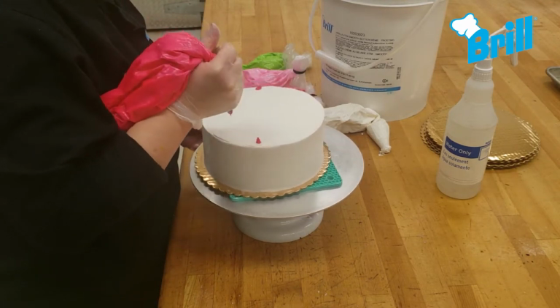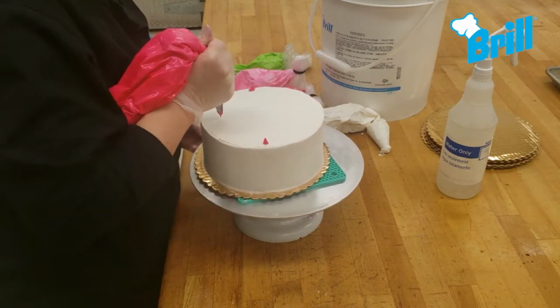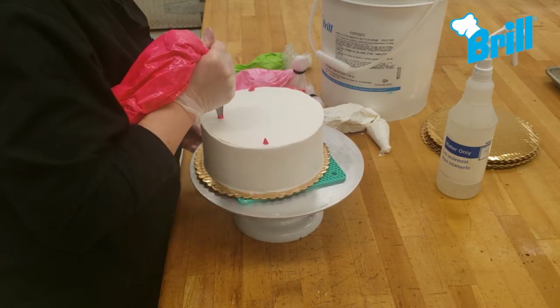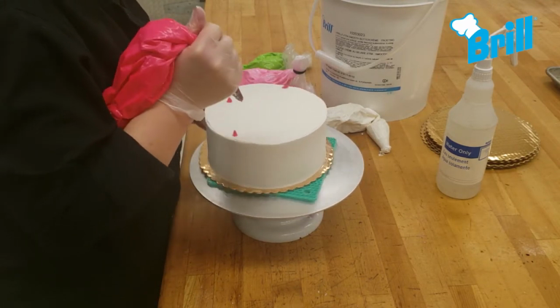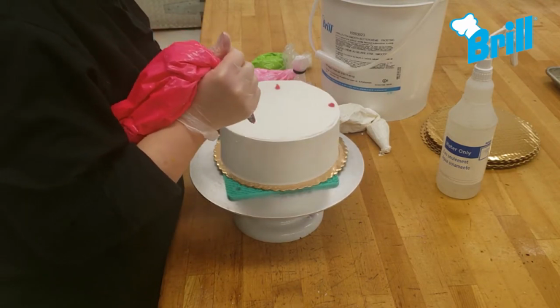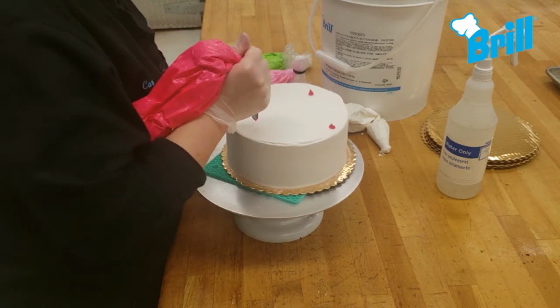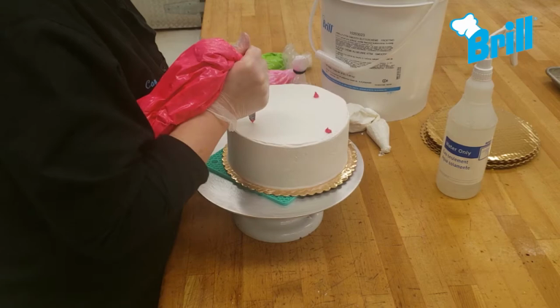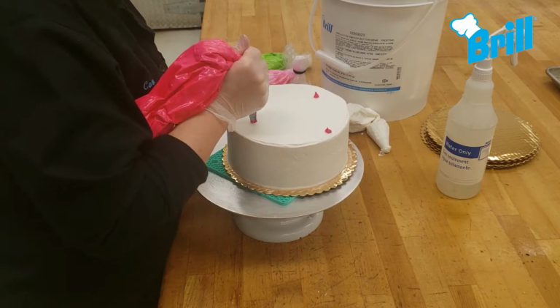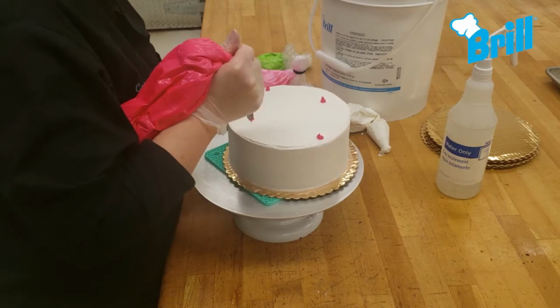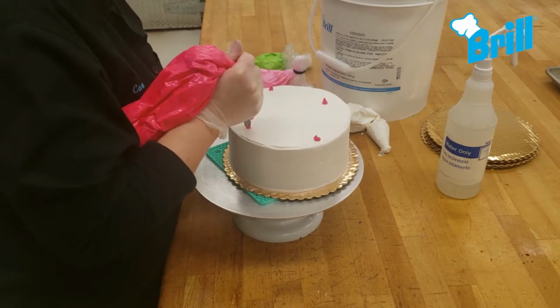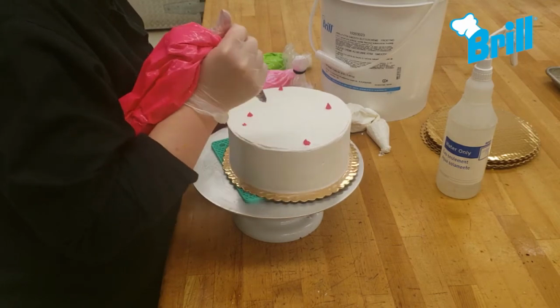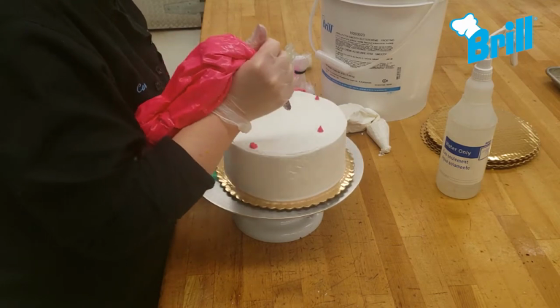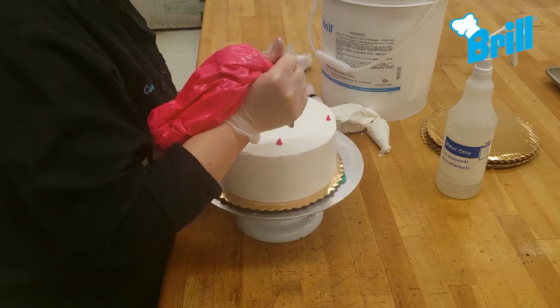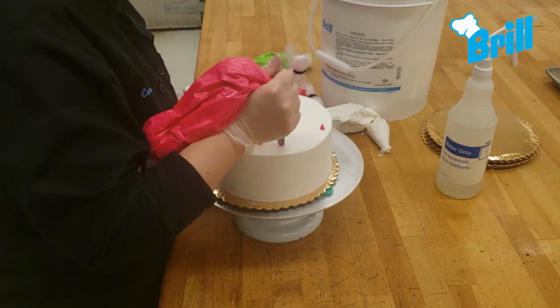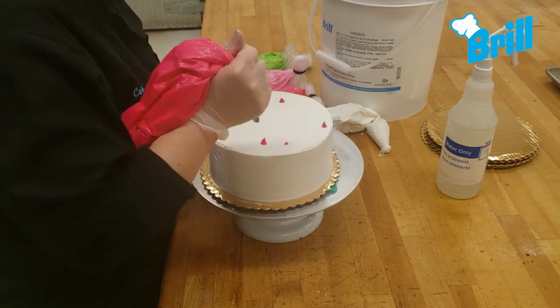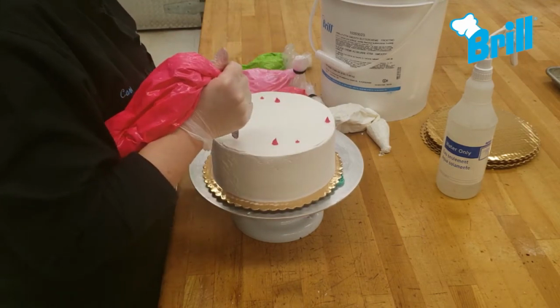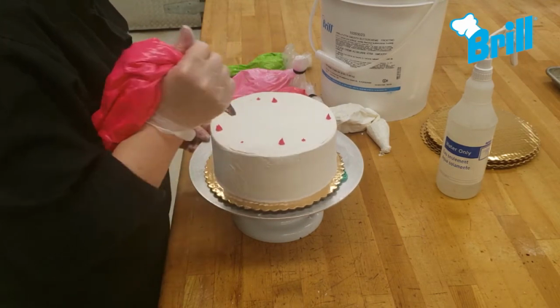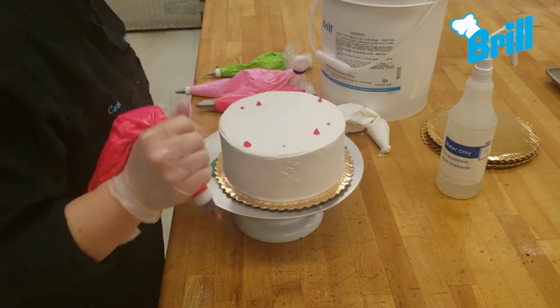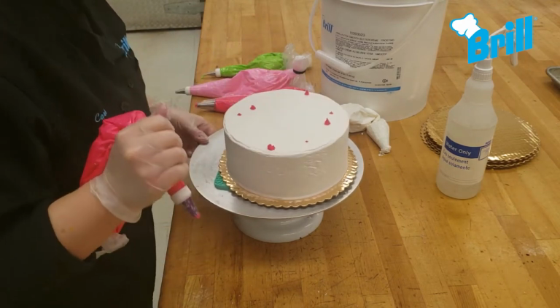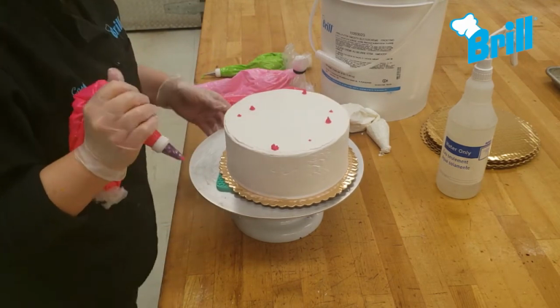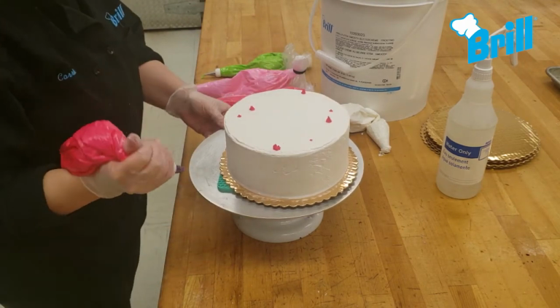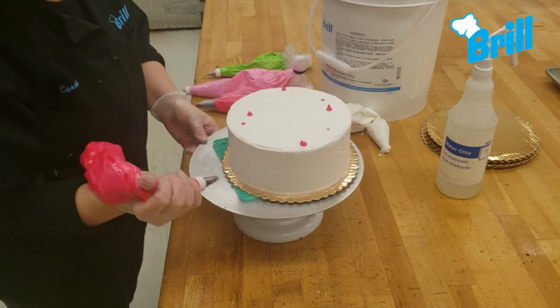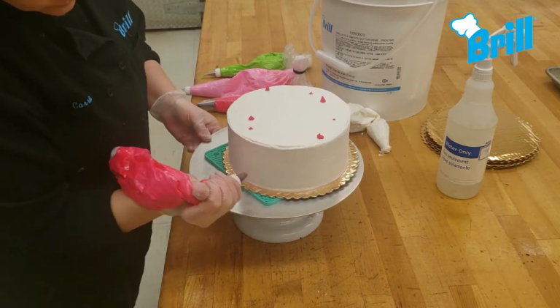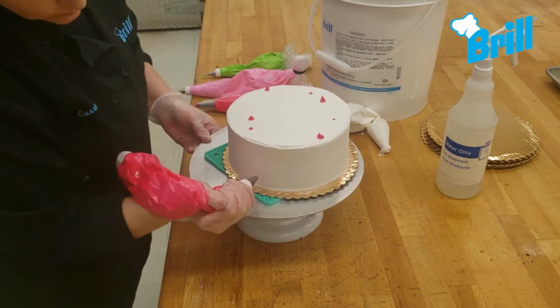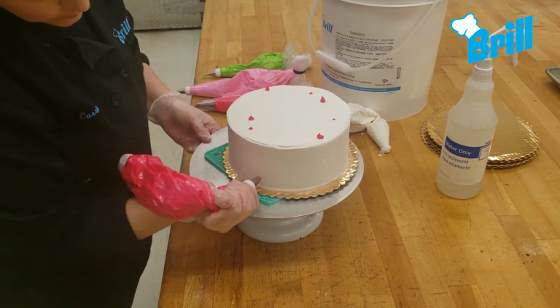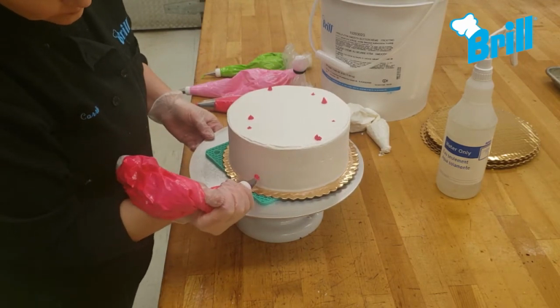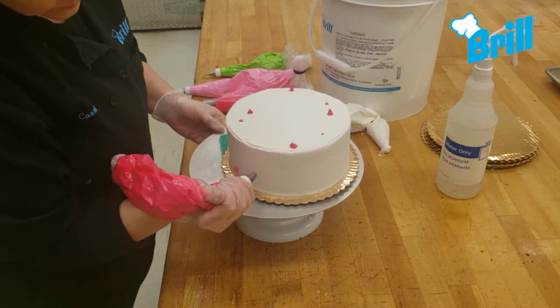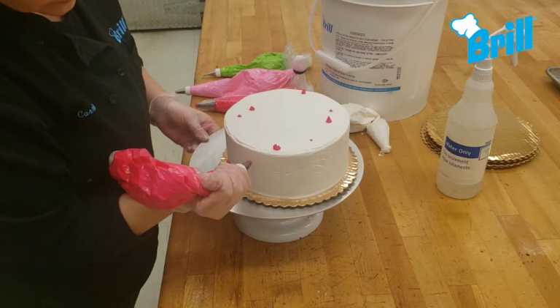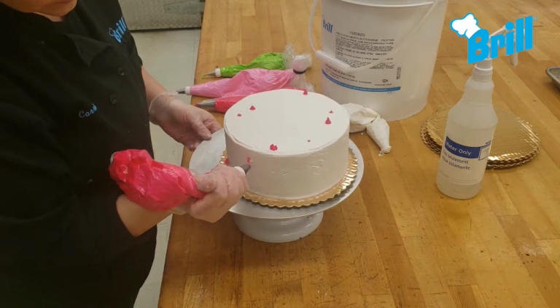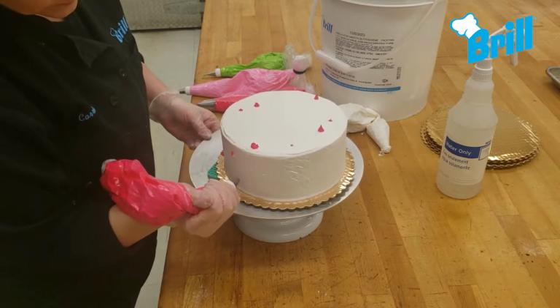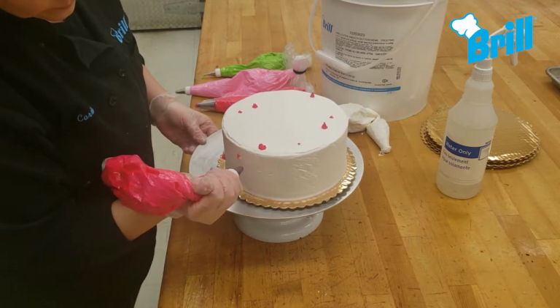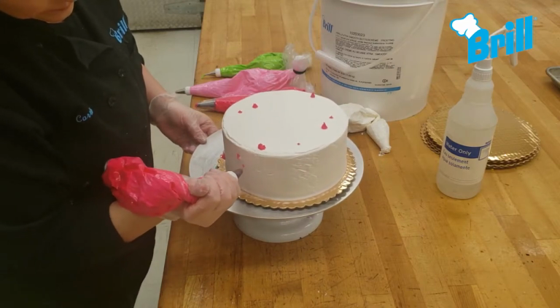Next, dot the sides and top of the cake with your colored buttercream. I'm using brilliant pink and light pink colors.